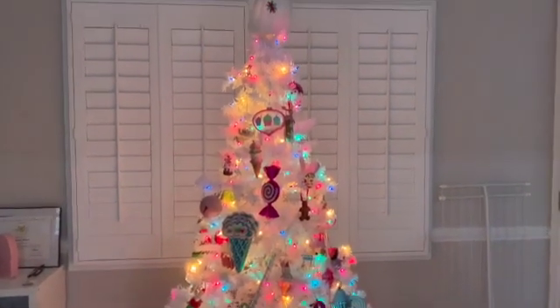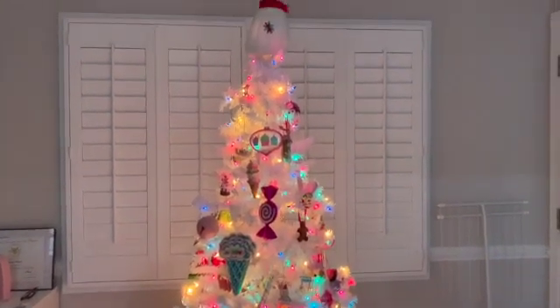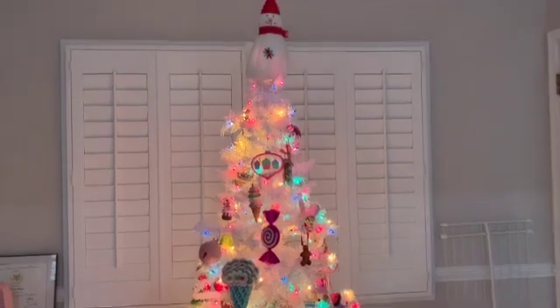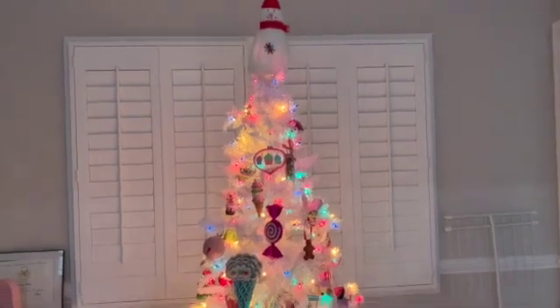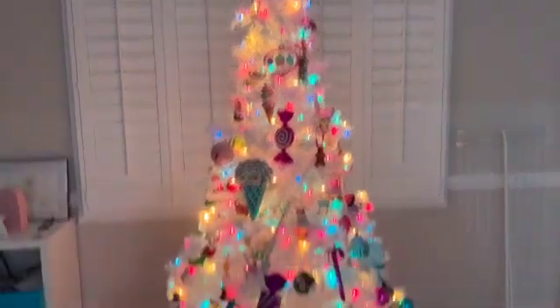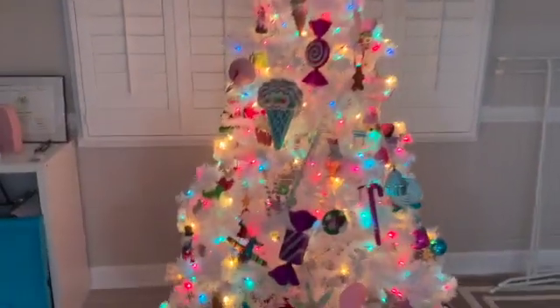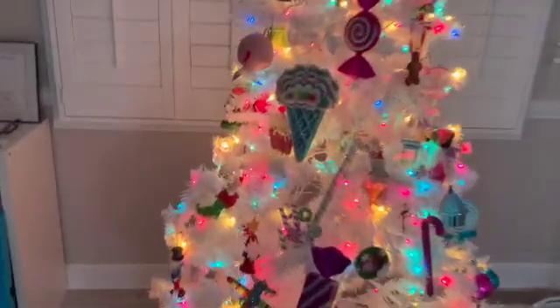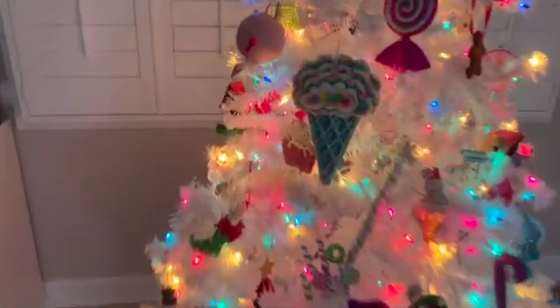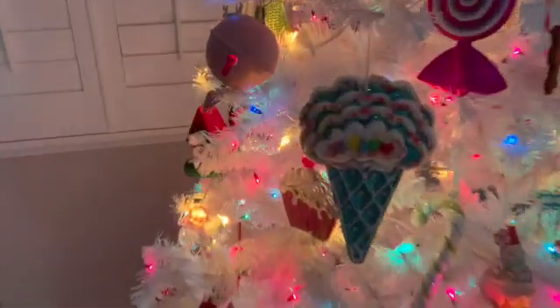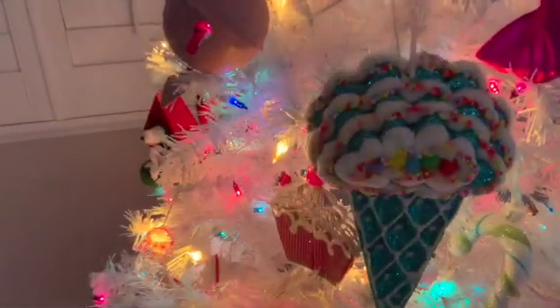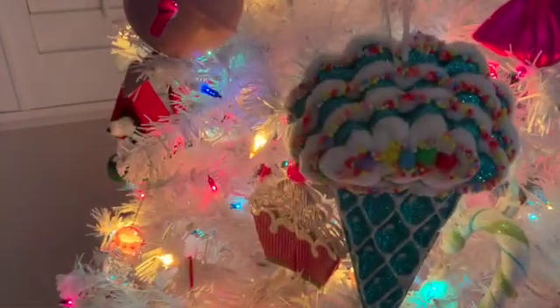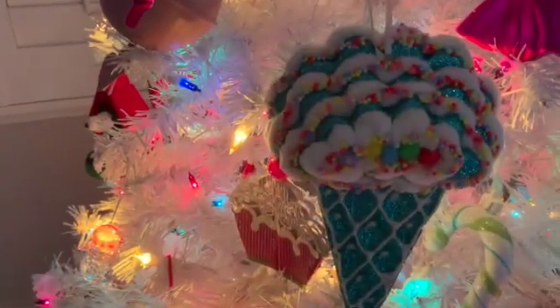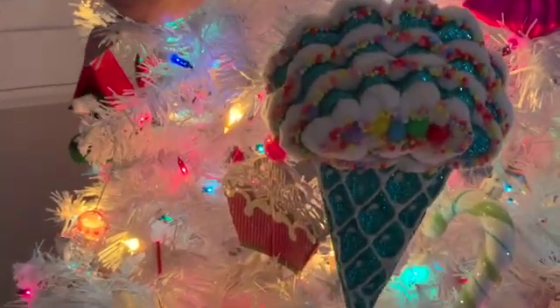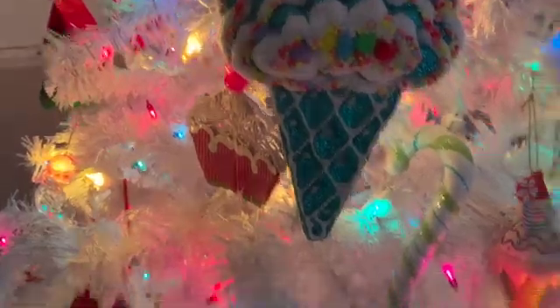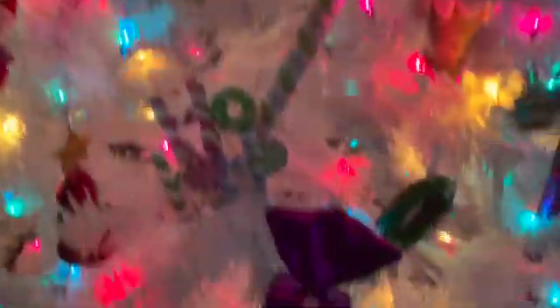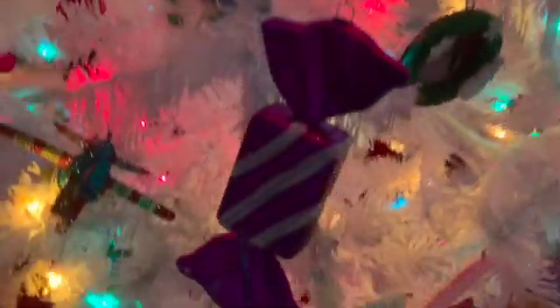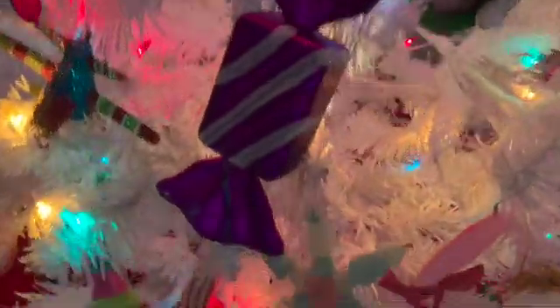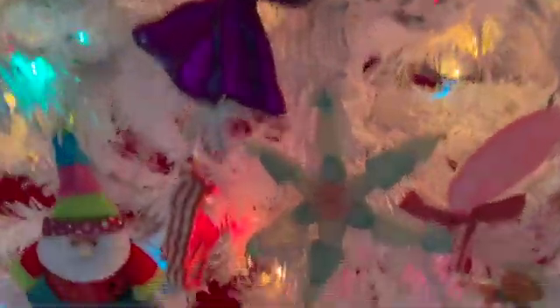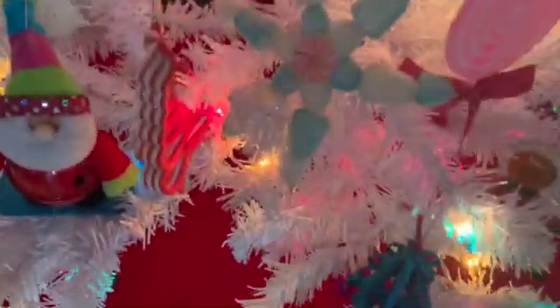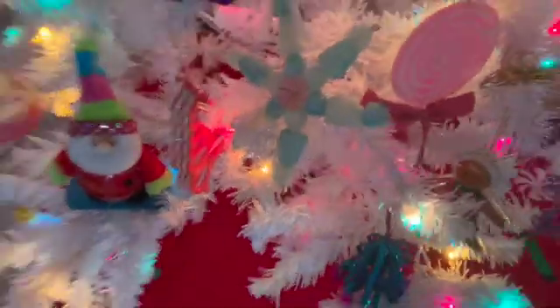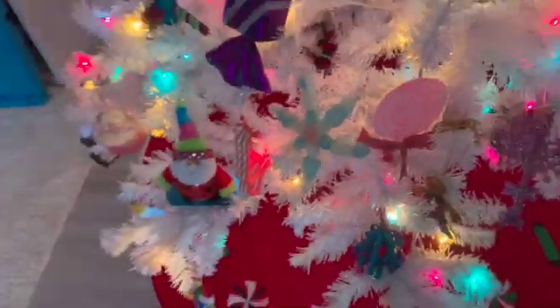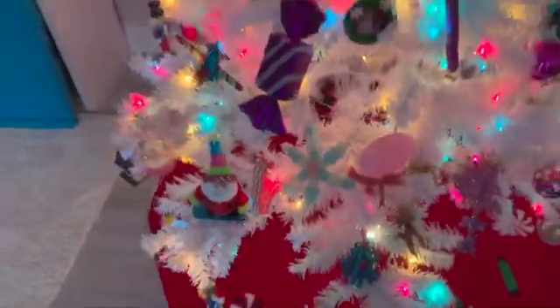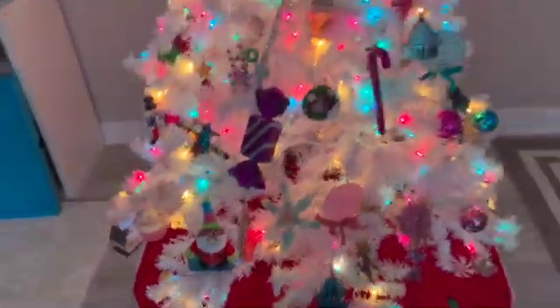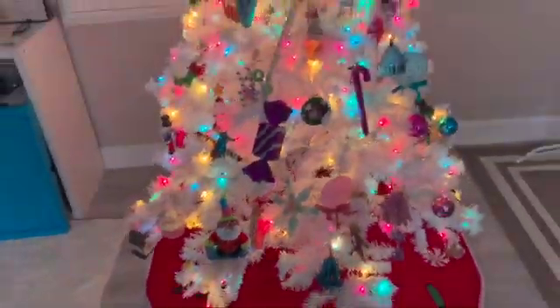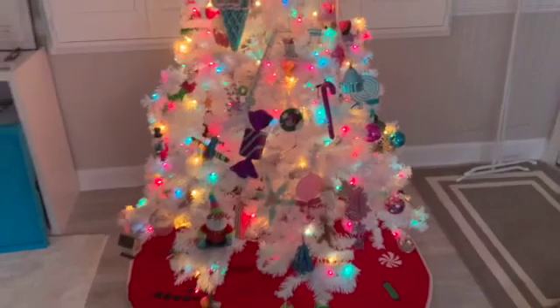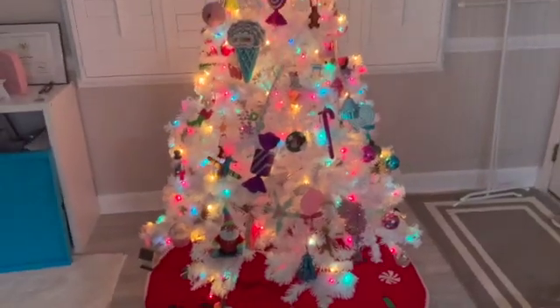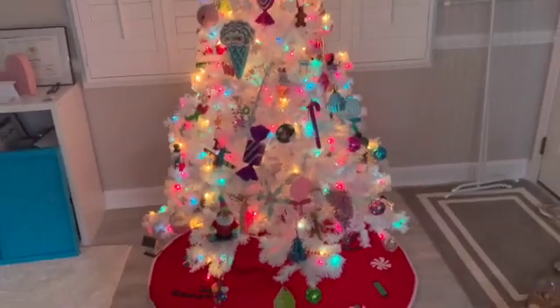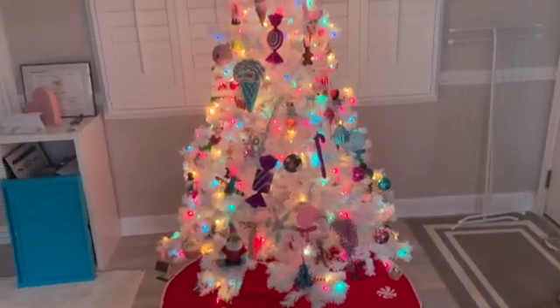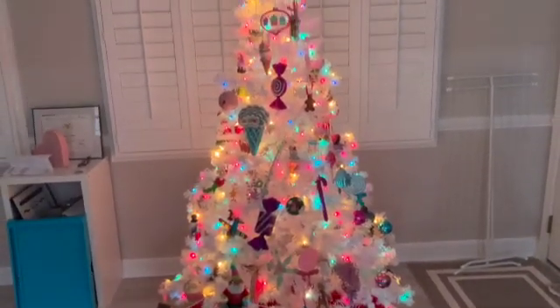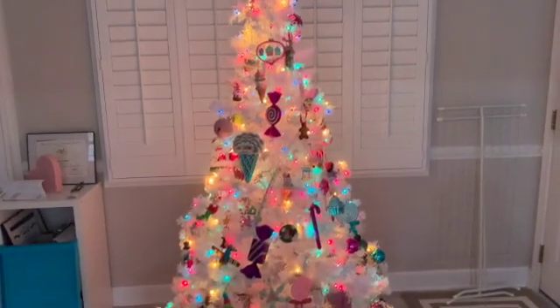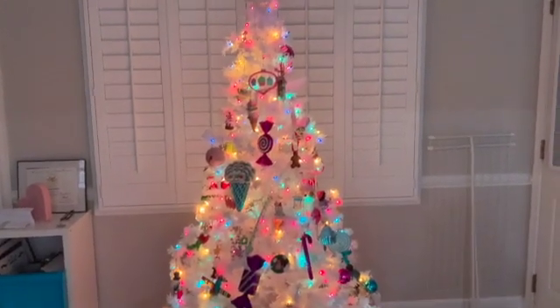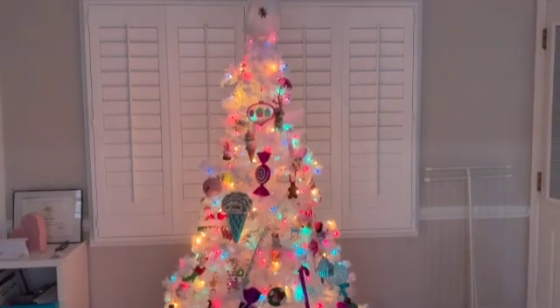We just finished decorating this tree here — this is our other sweet tree. We have different ornaments like ice cream and different candies. It's just another tree we have and I love looking at this tree as well.